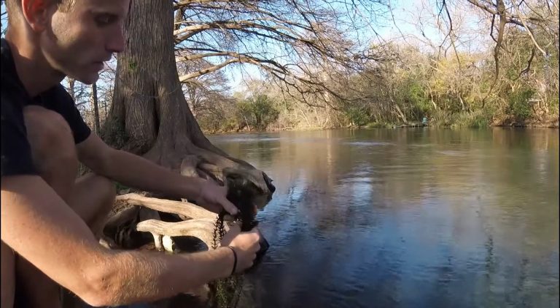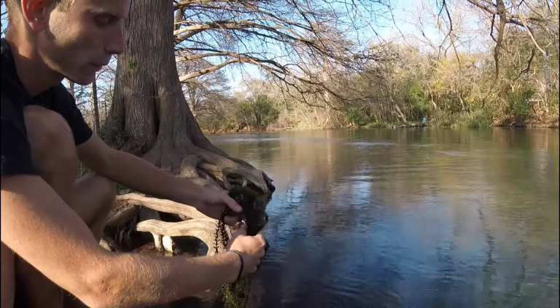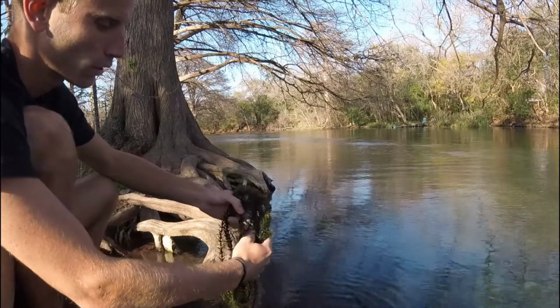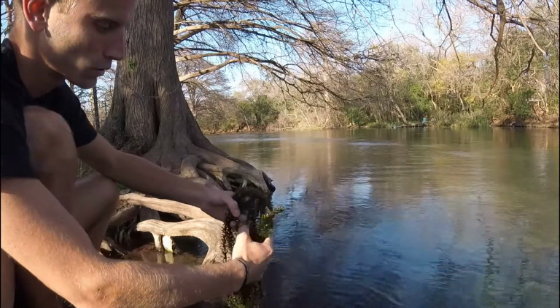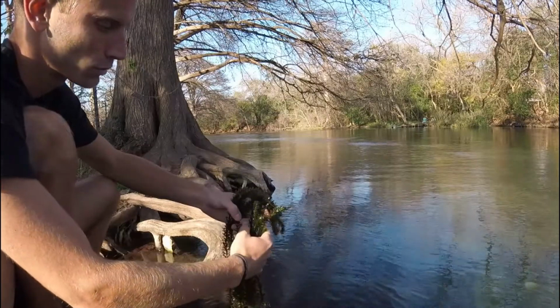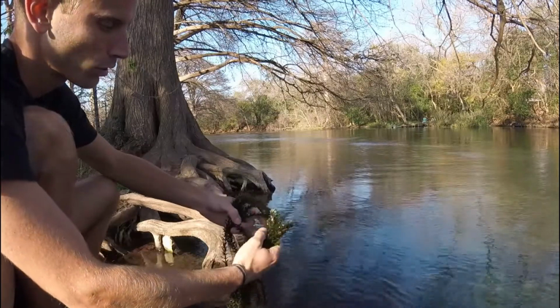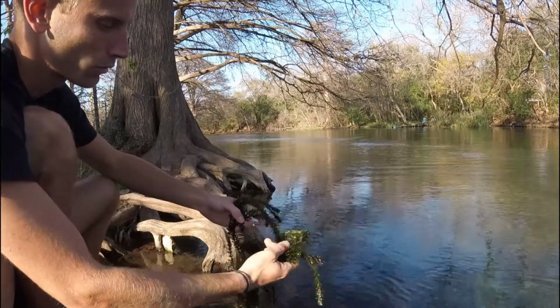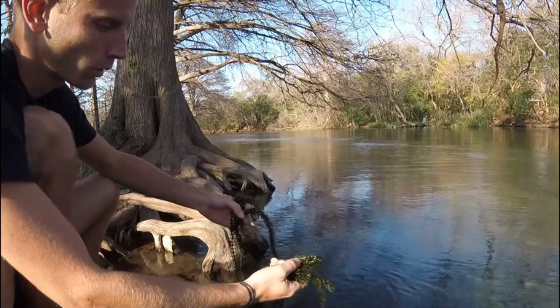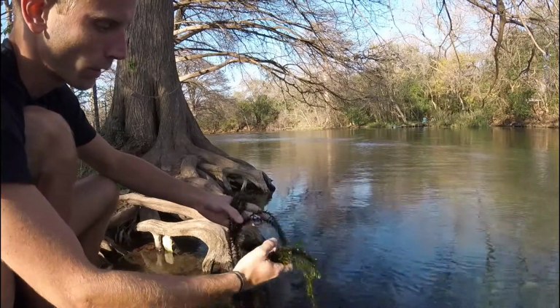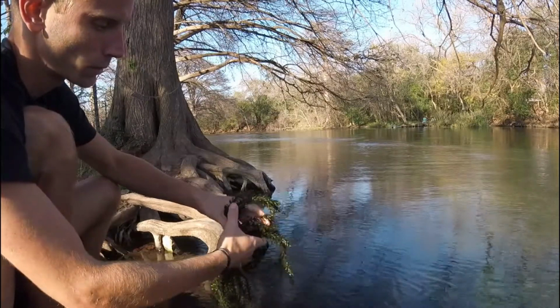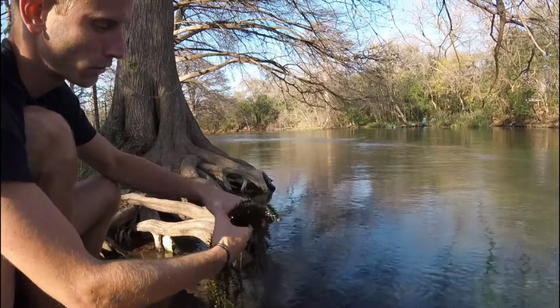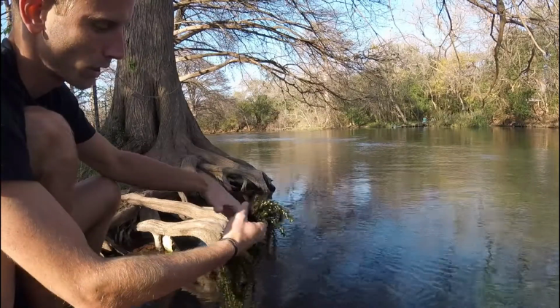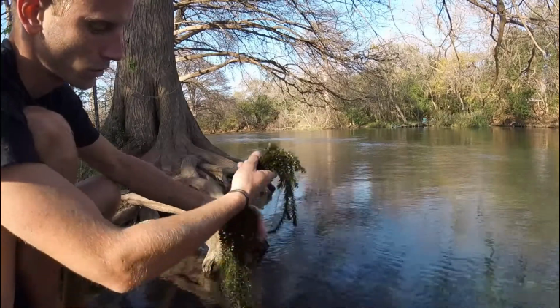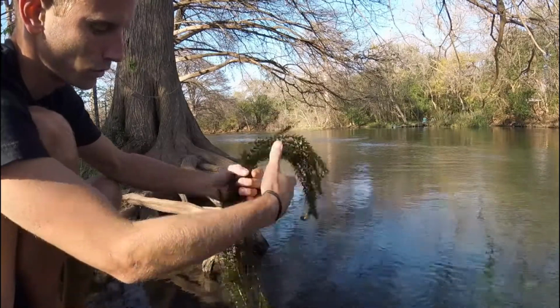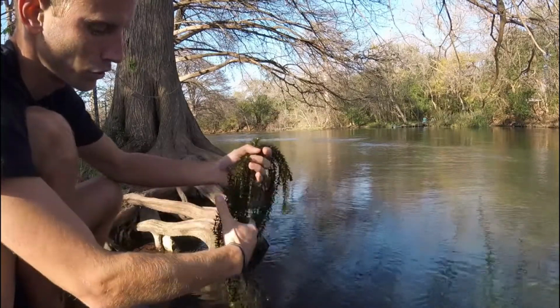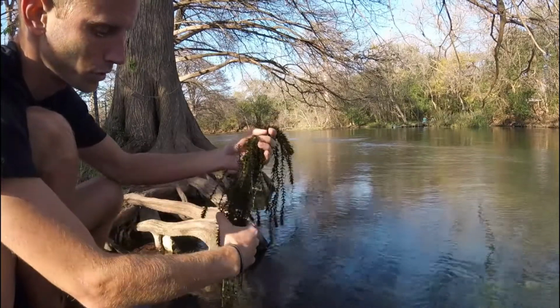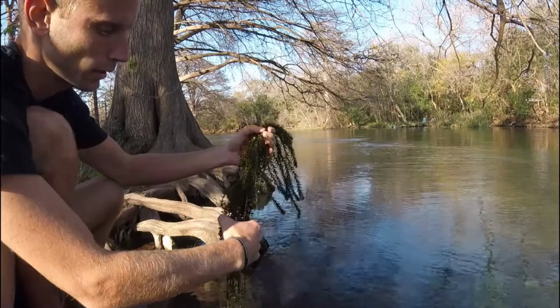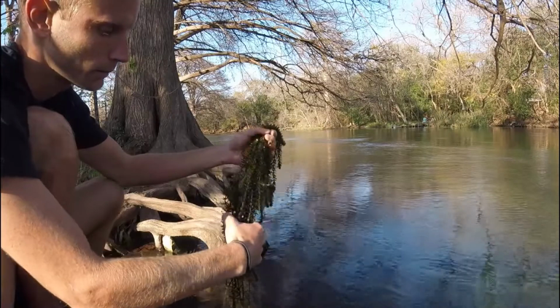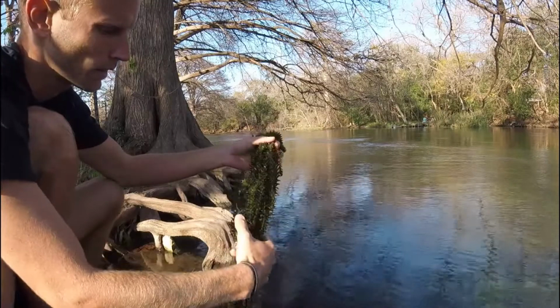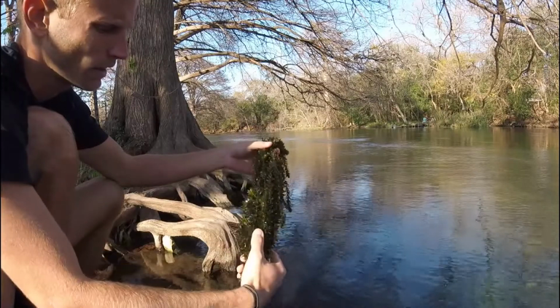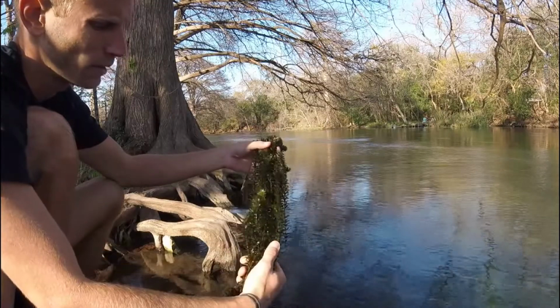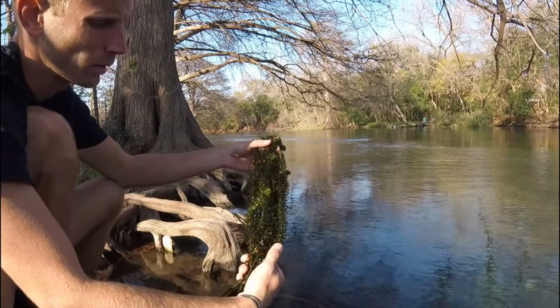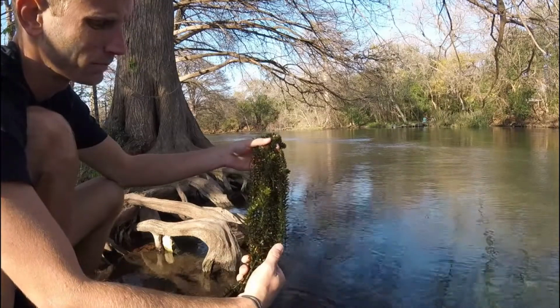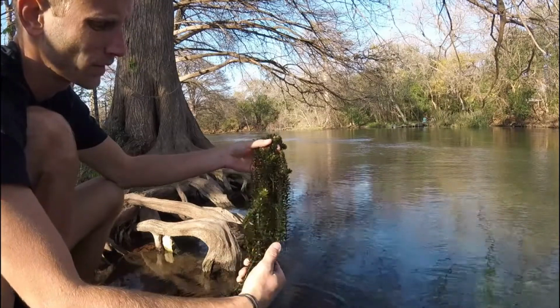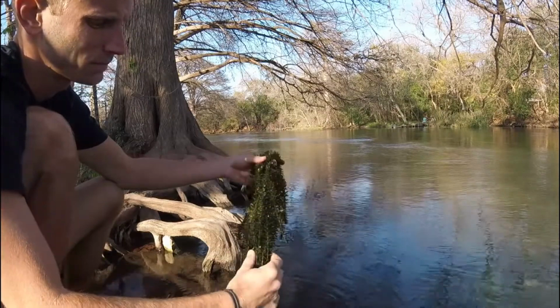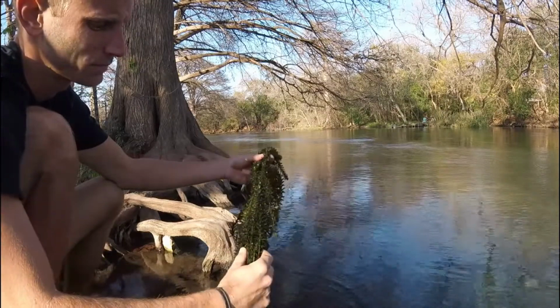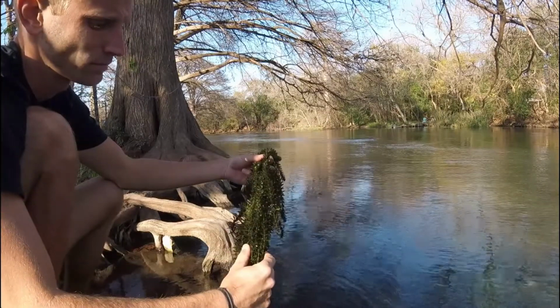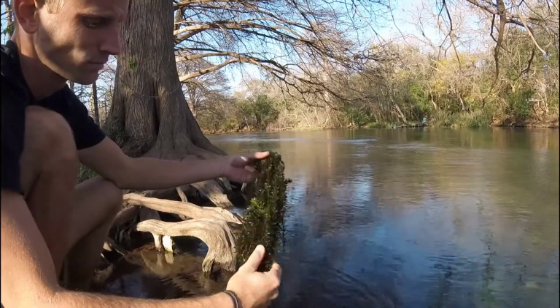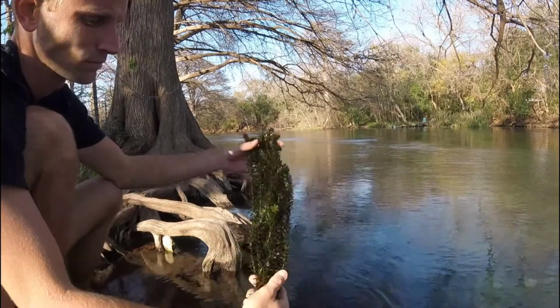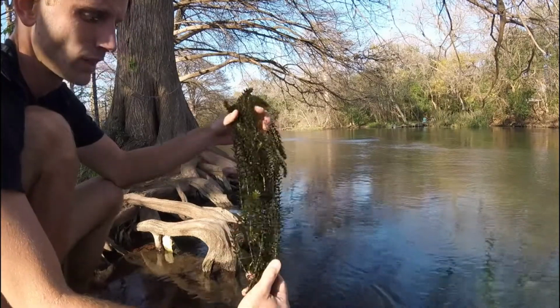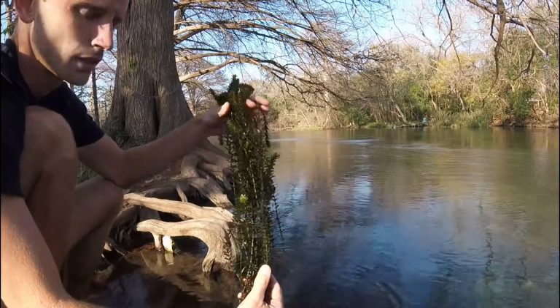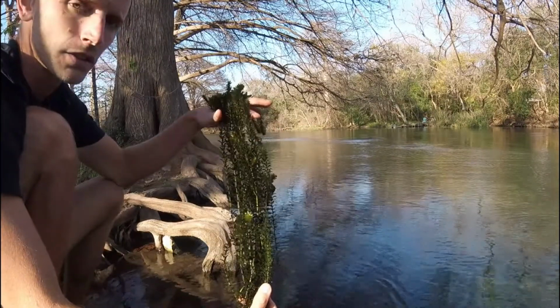You can see how it can cause trouble for waterways when it grows out of control and just chokes them out. But yeah, there it is.